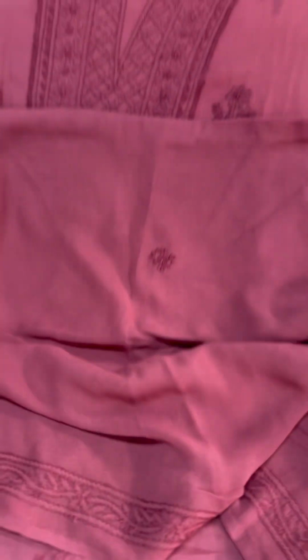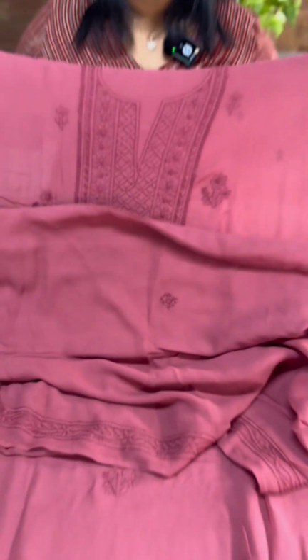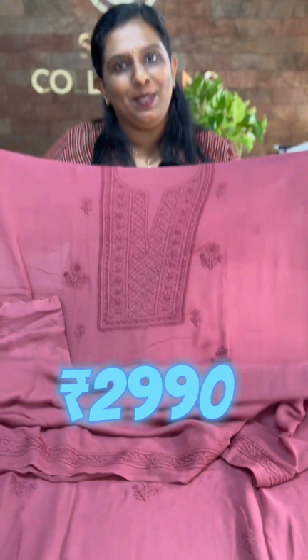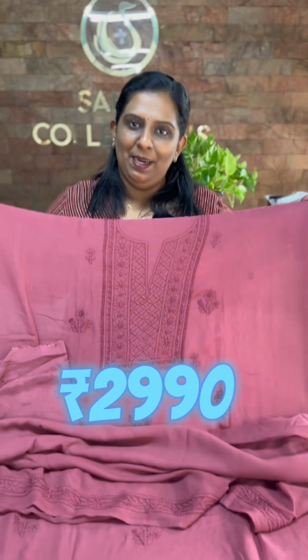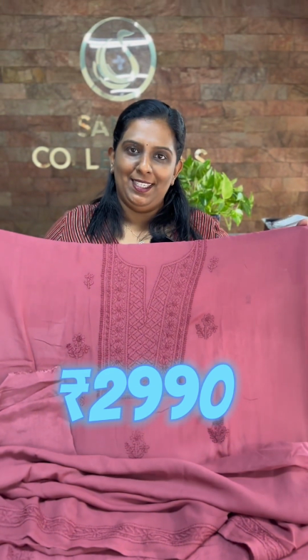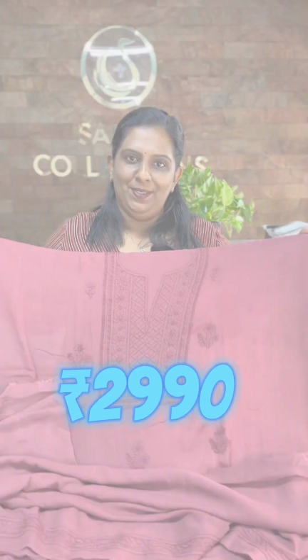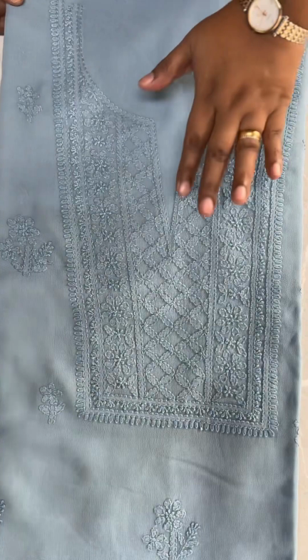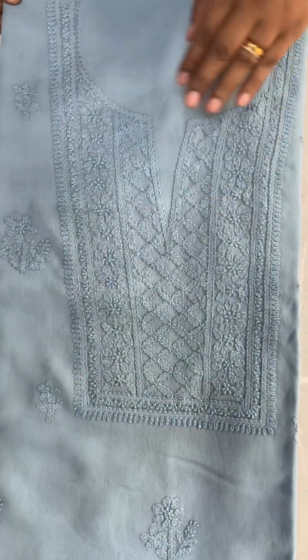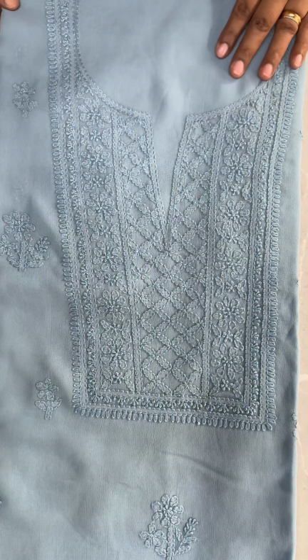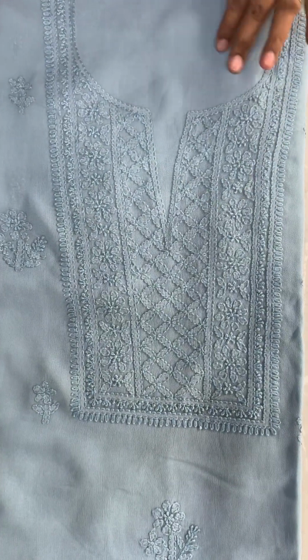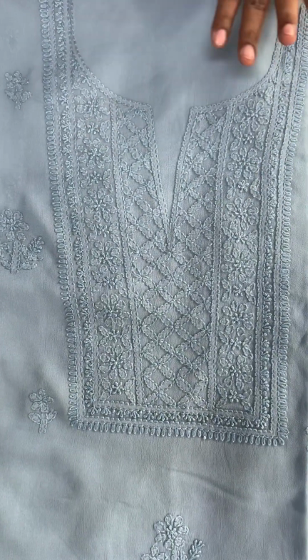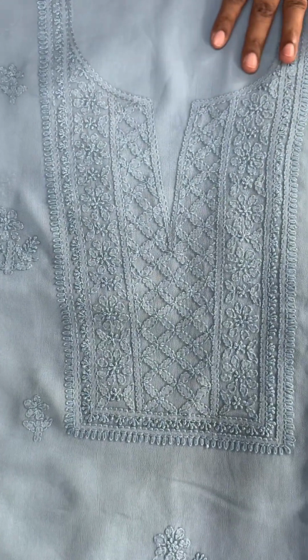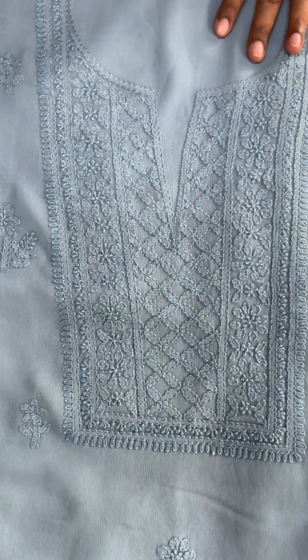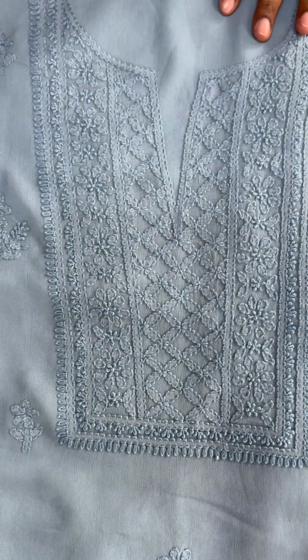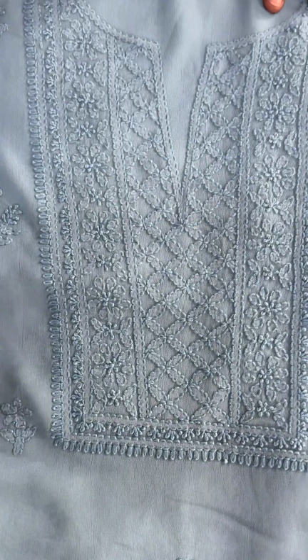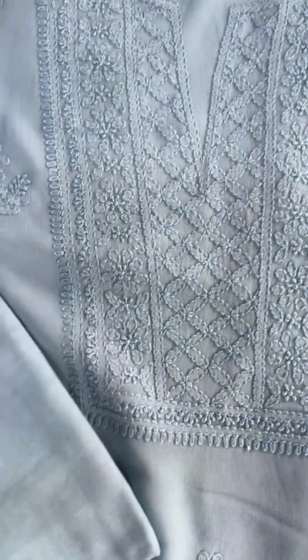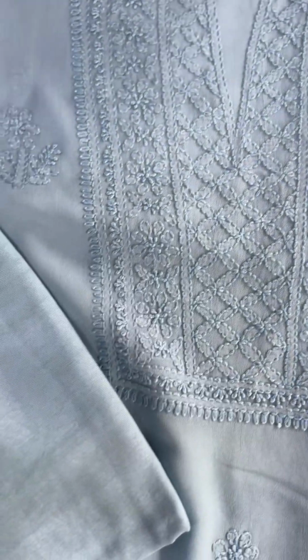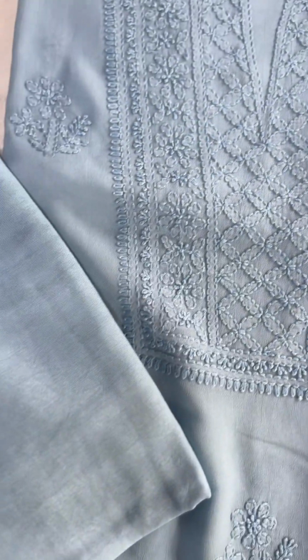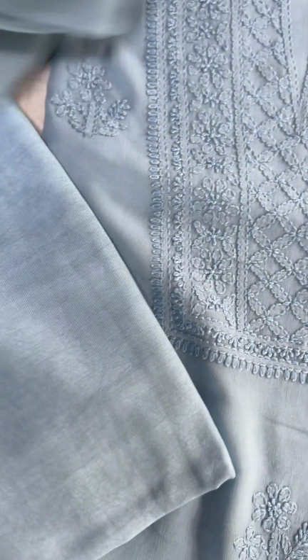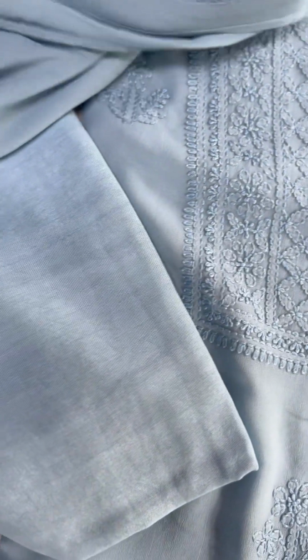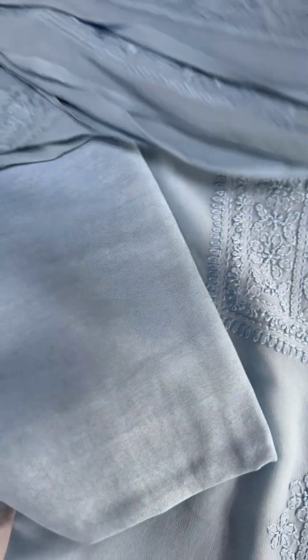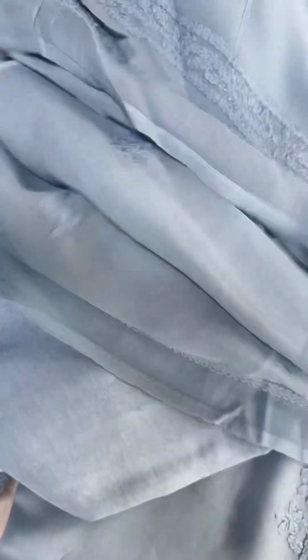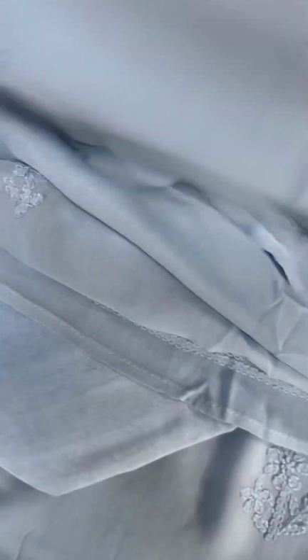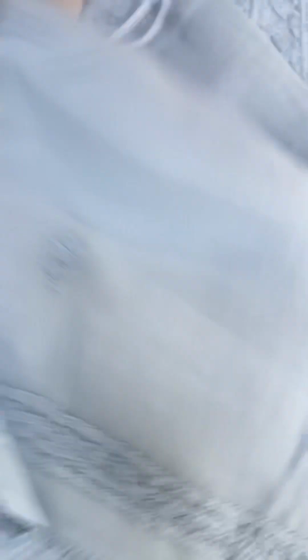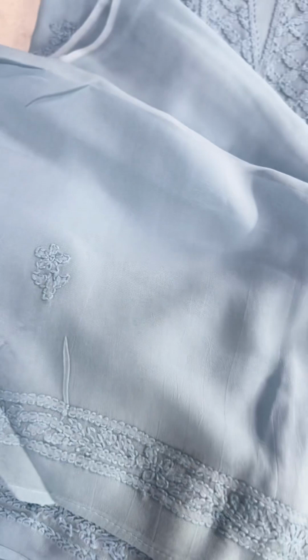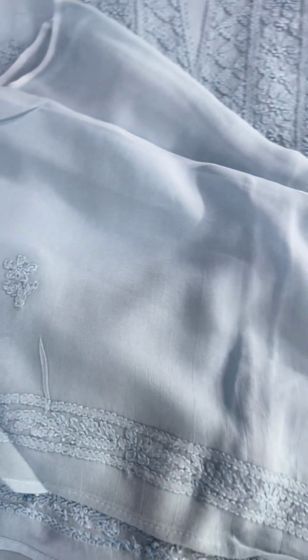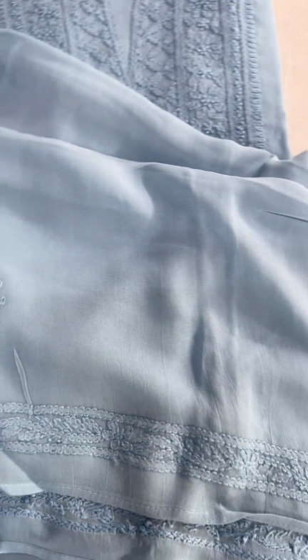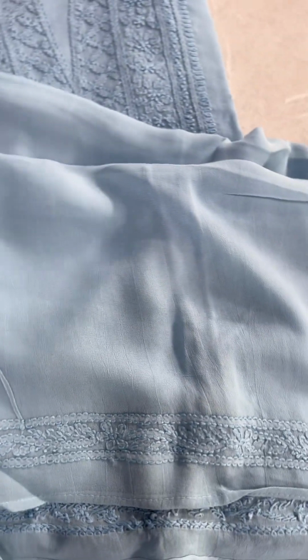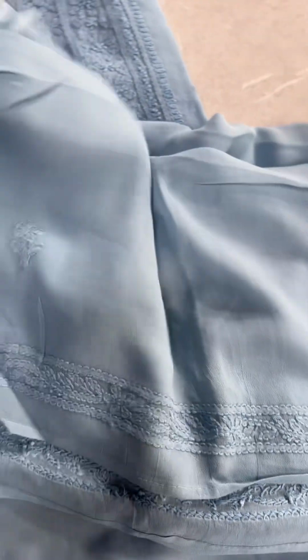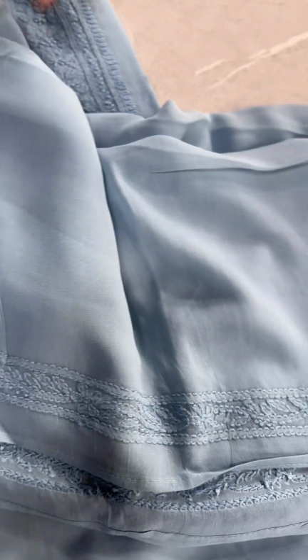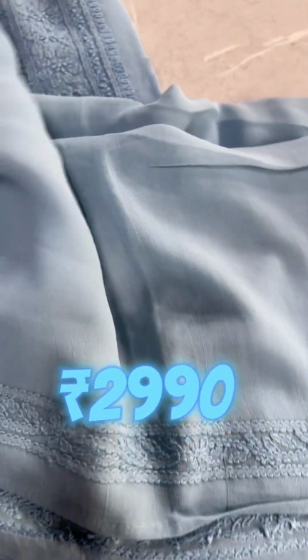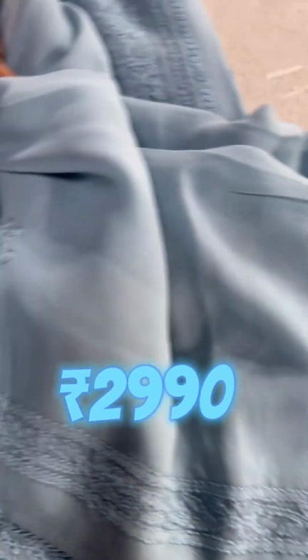The next shade is the powder blue shade, in the same pattern. The powder blue shade has a sand-tone bottom and the same georgette fabric. It's a hand-embroidered fabric with the border on the right.